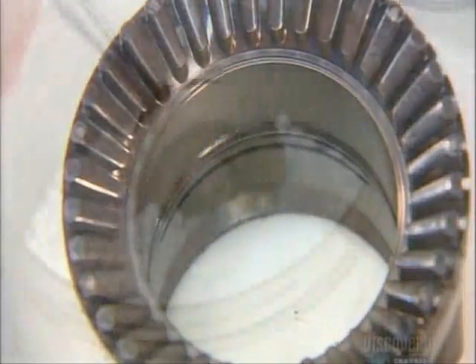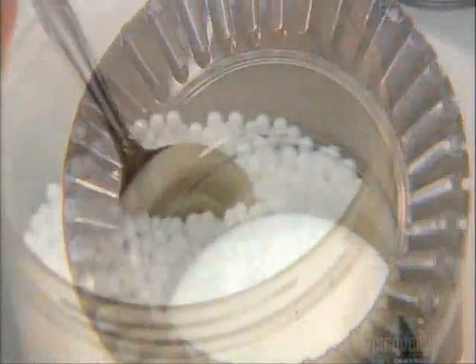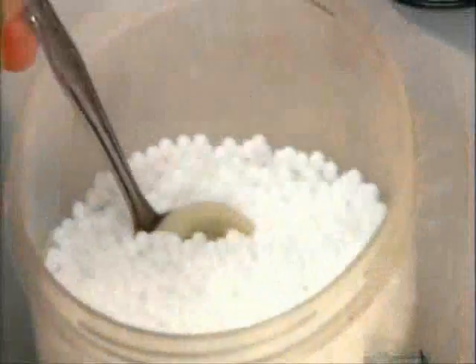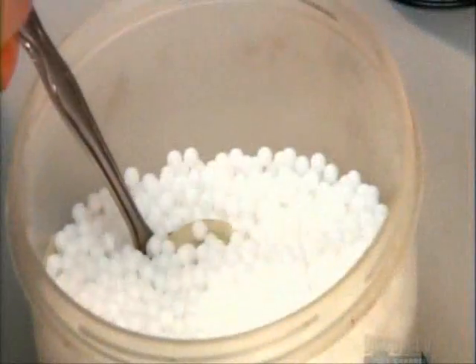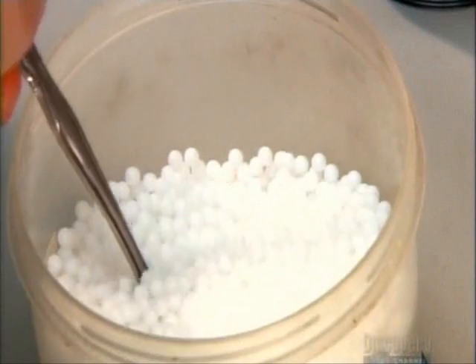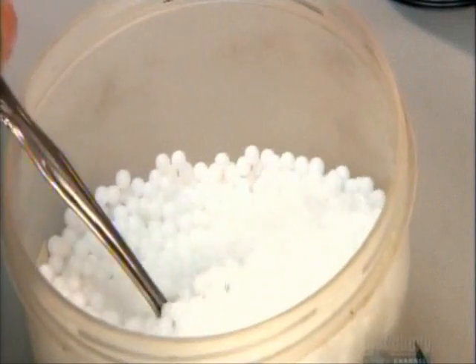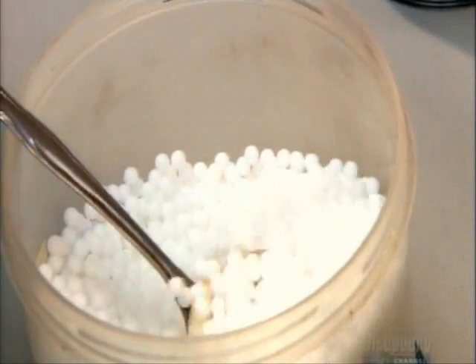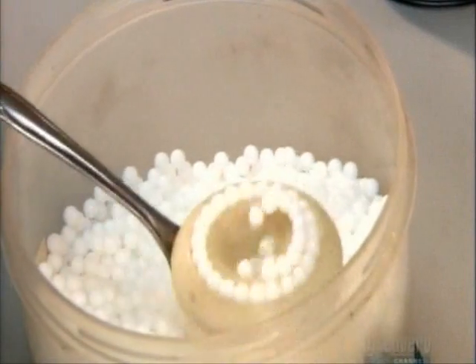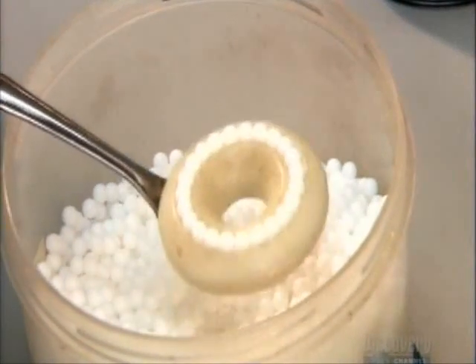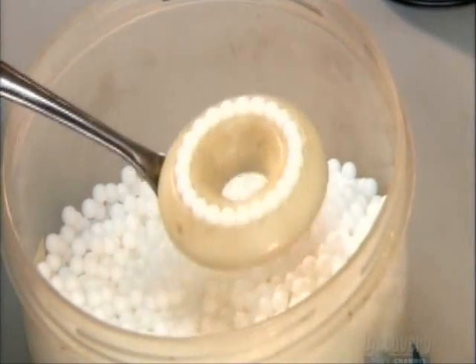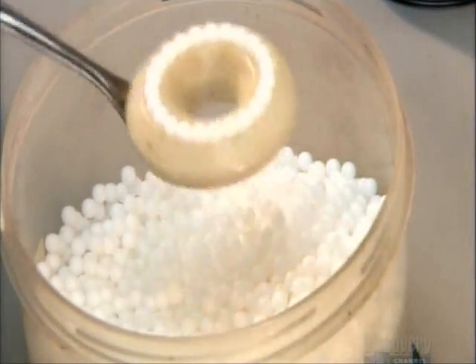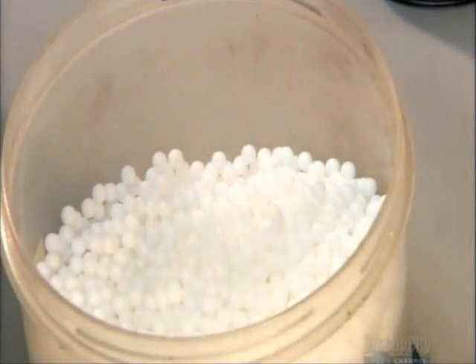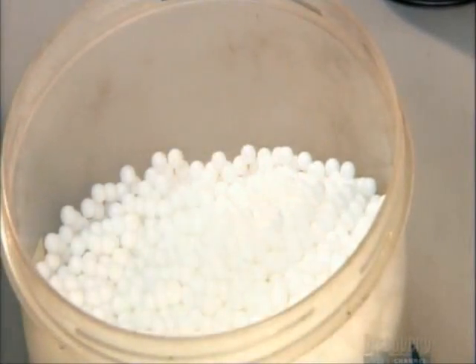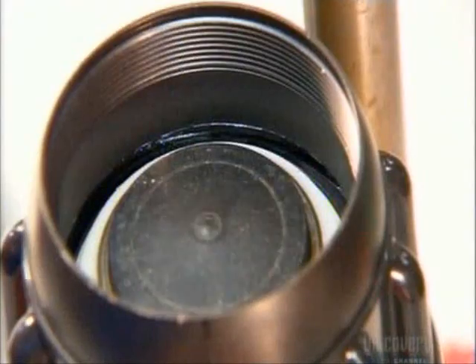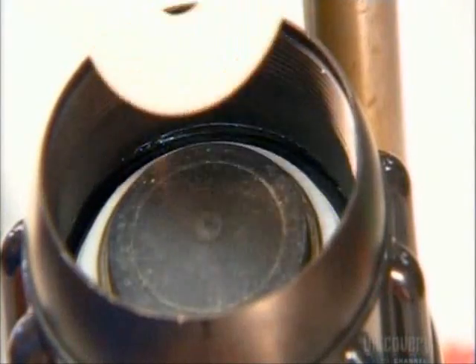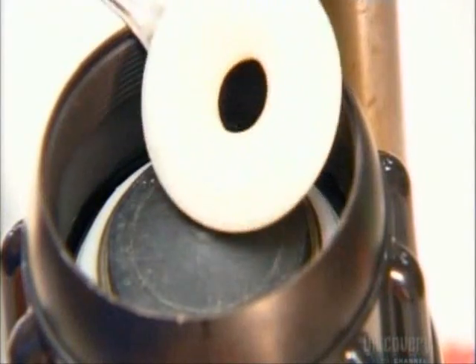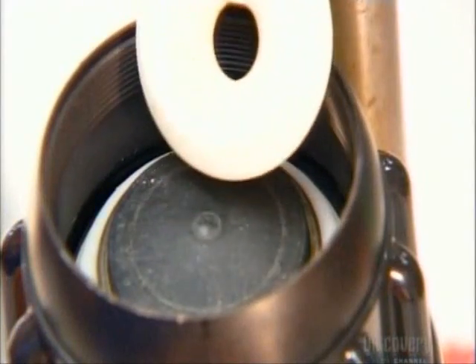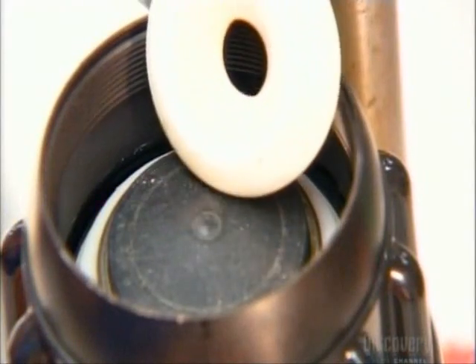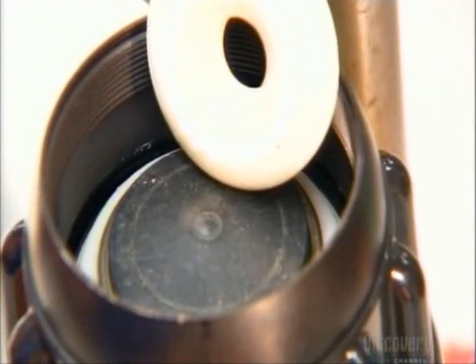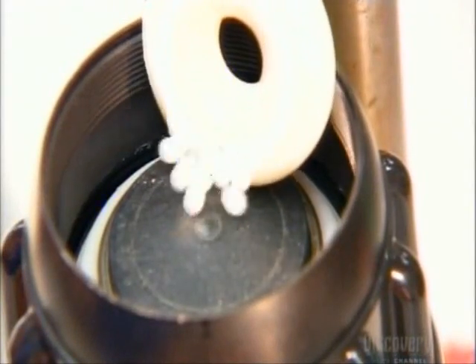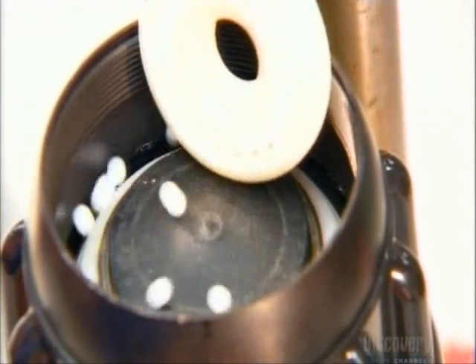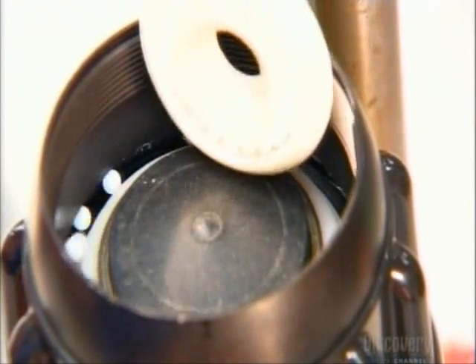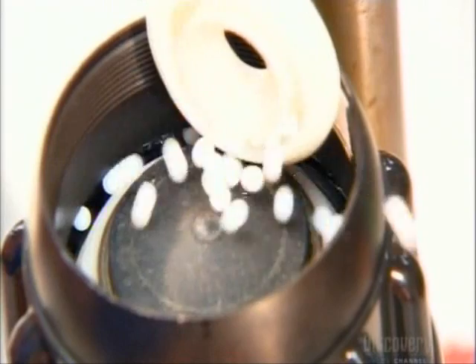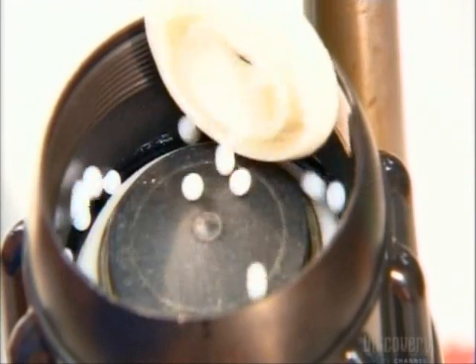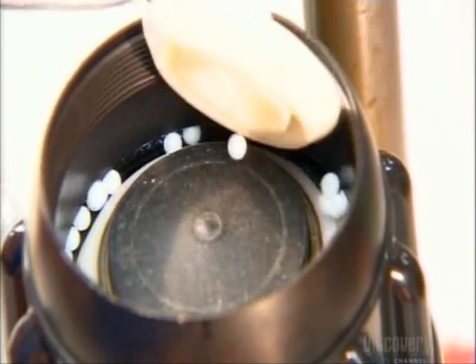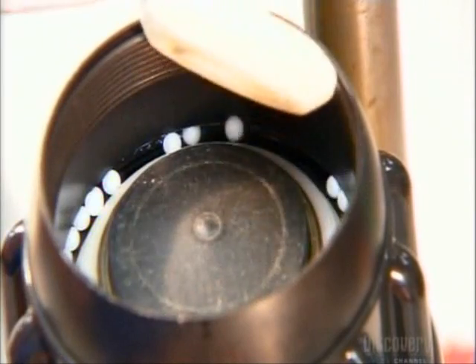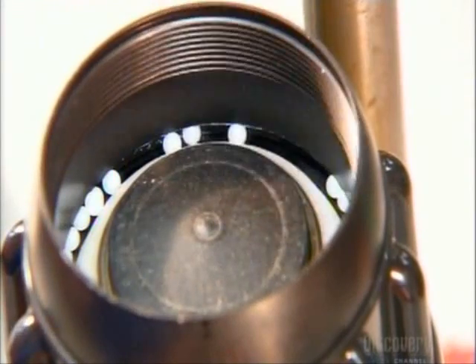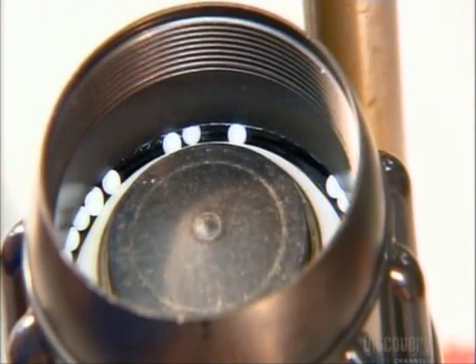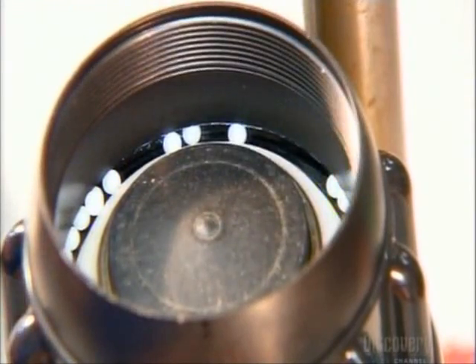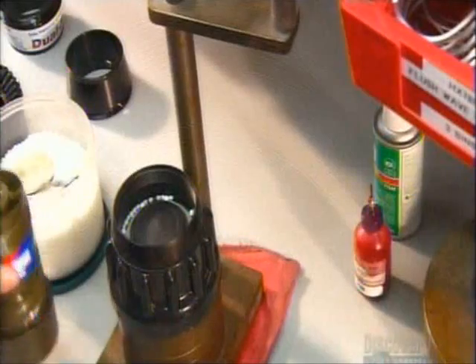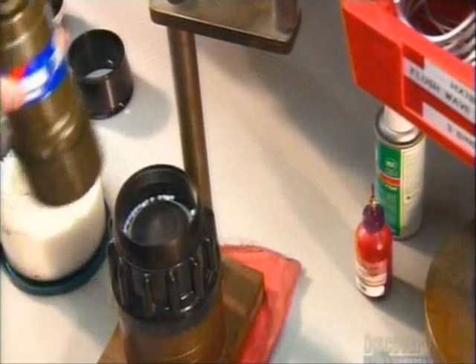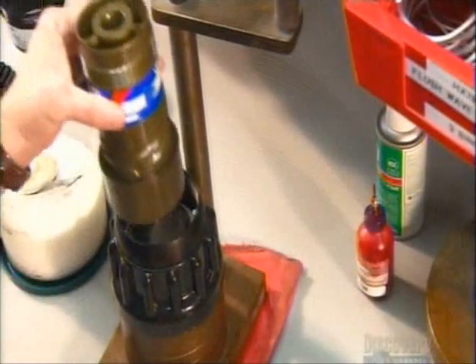Using a specially designed spoon, they scoop up tiny plastic ball bearings and drop them into a groove in the shaper. These allow the shaper to rotate easily.